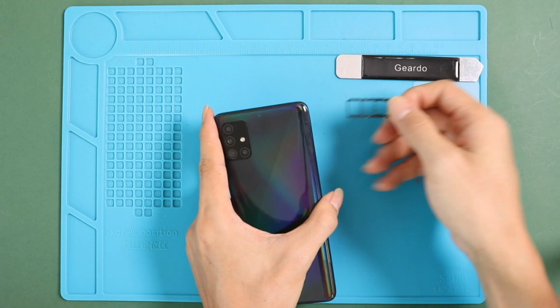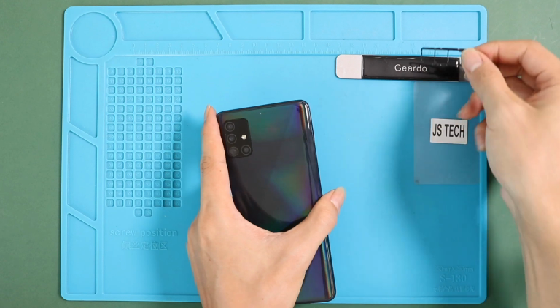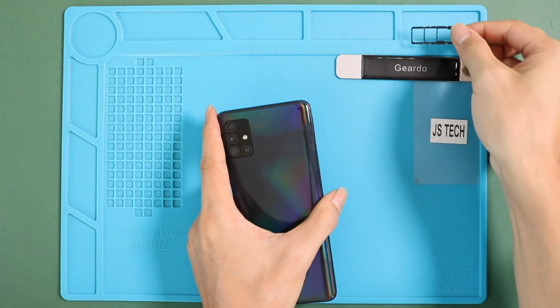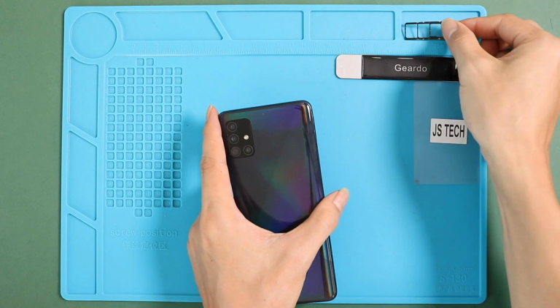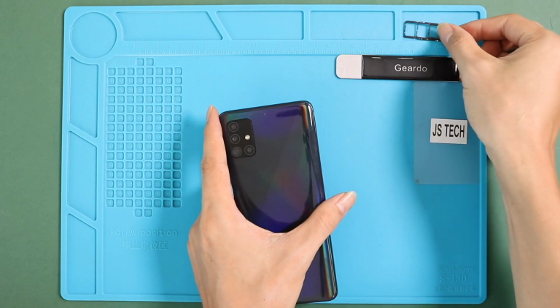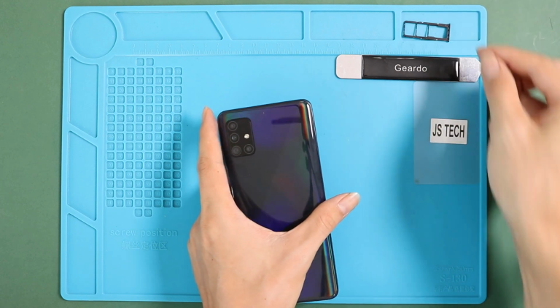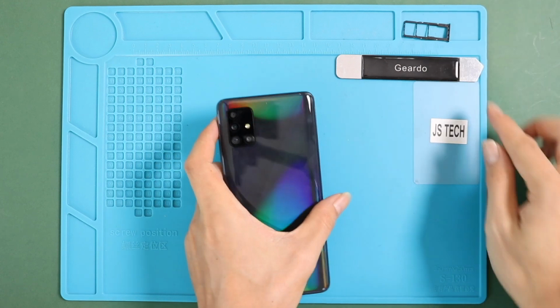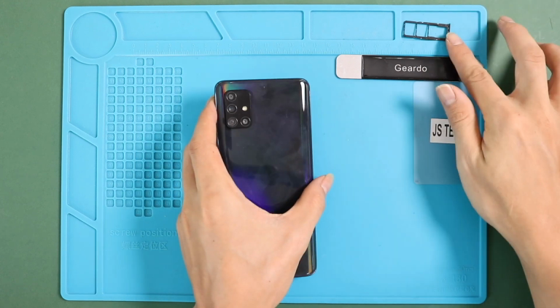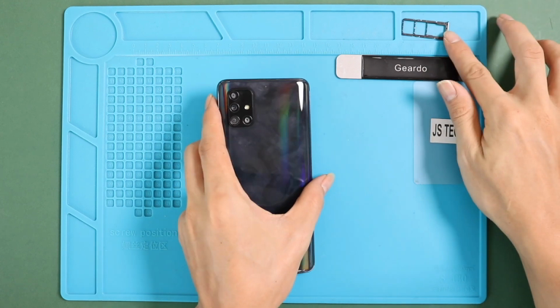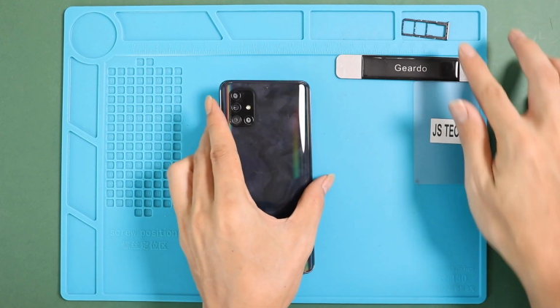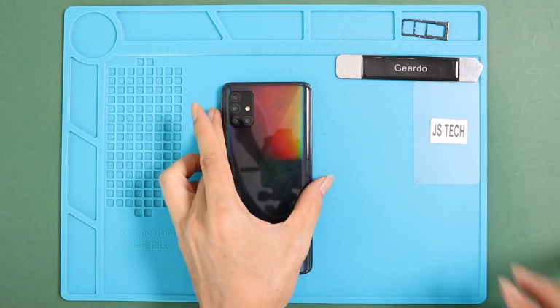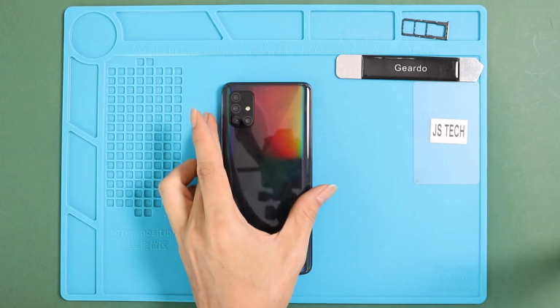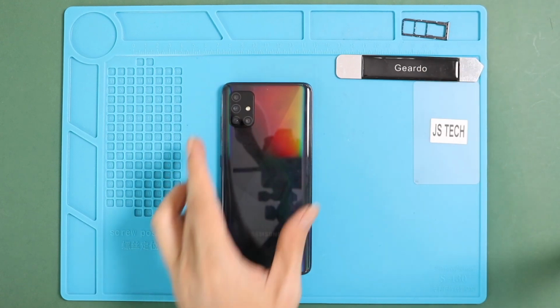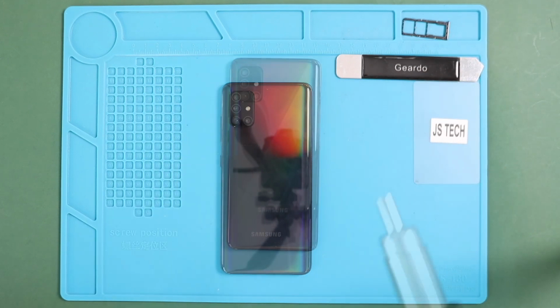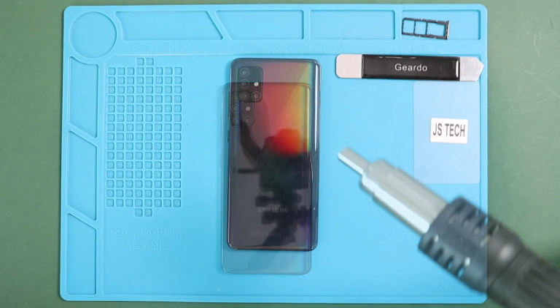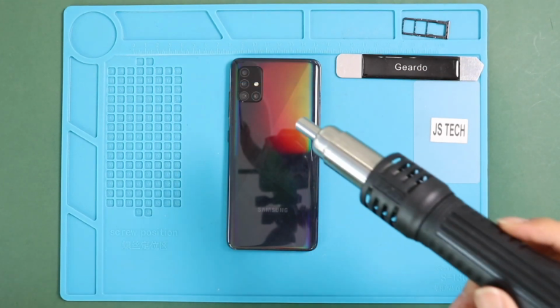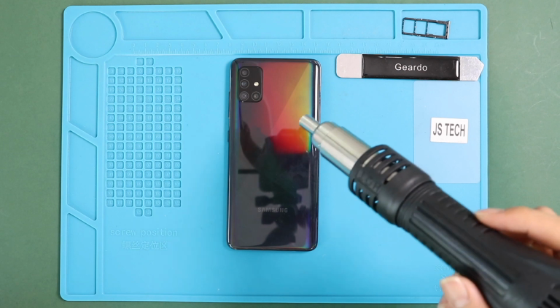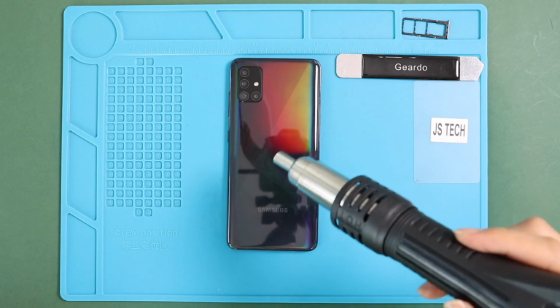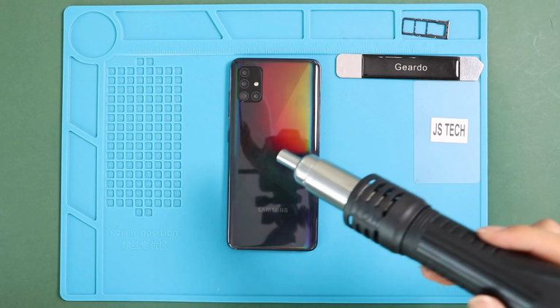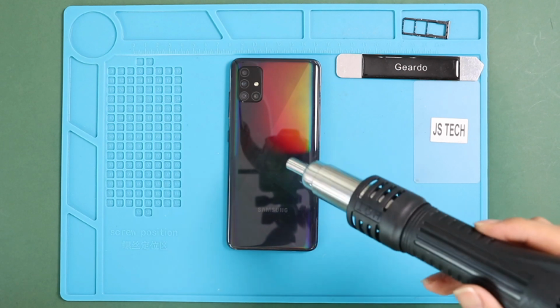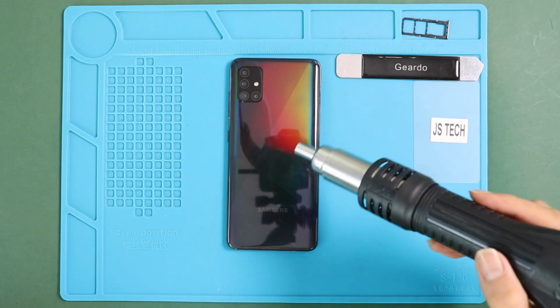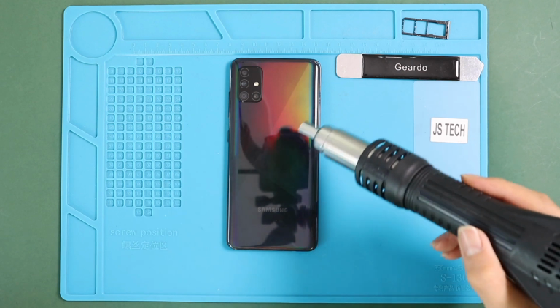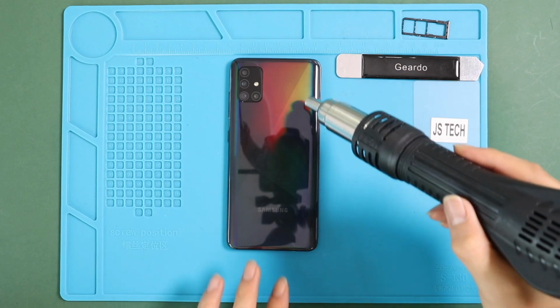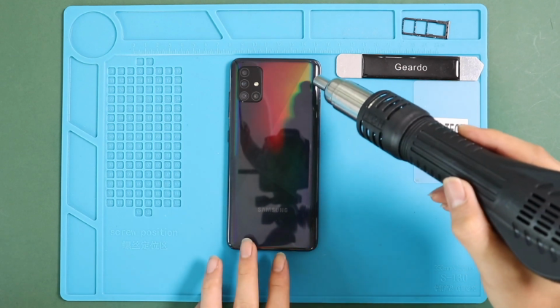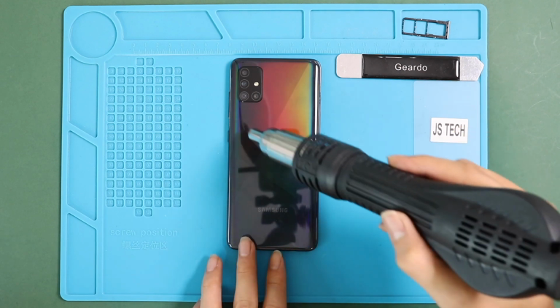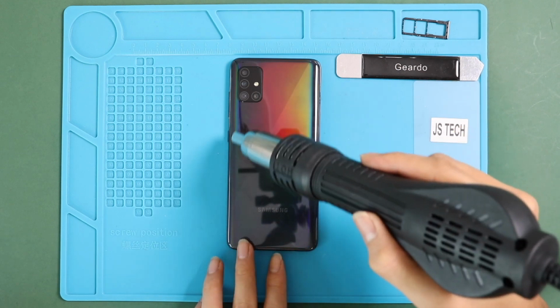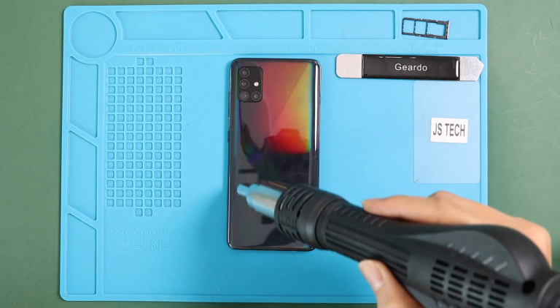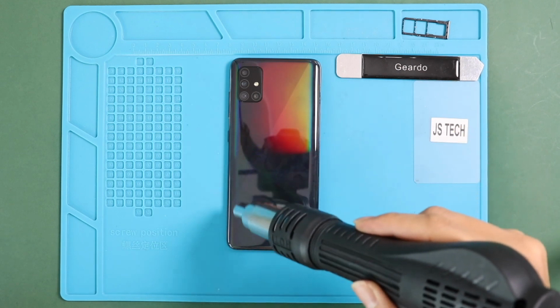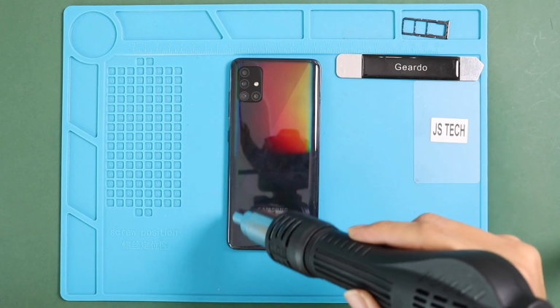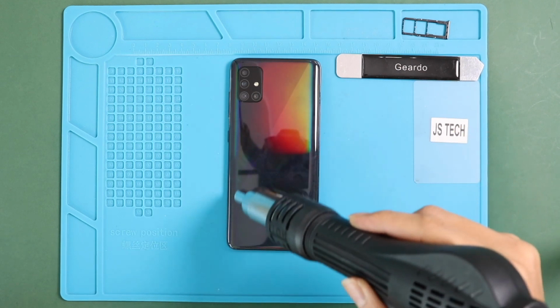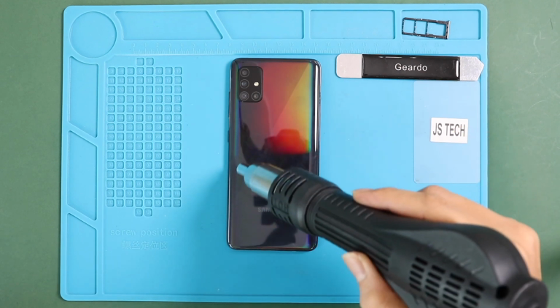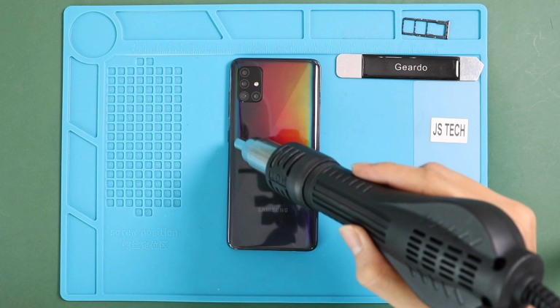First, take out the SIM tray, then follow by the battery cover removal. To remove the back cover, it needs to heat gently around the rear cover edges until the pasted adhesive becomes soft.